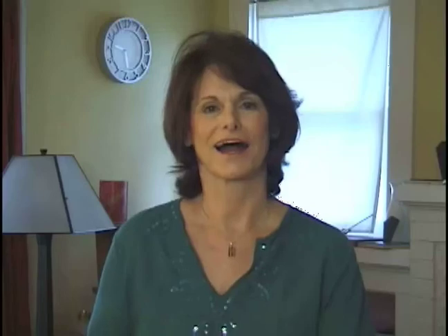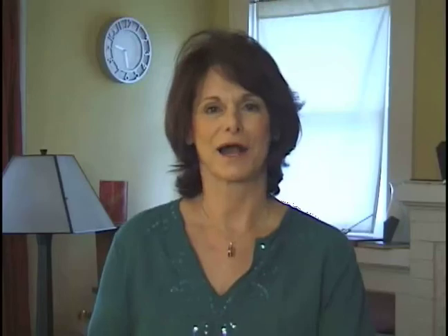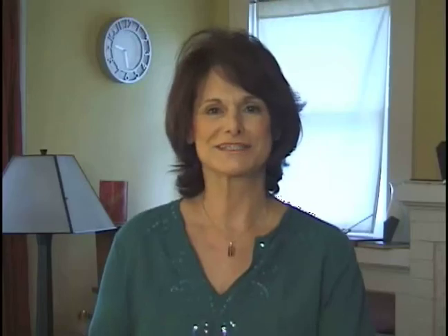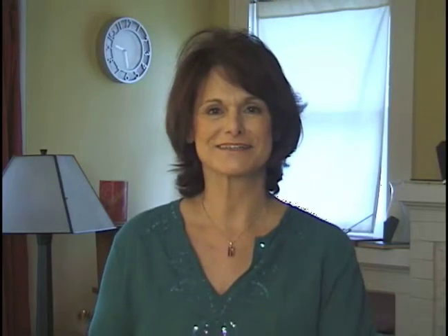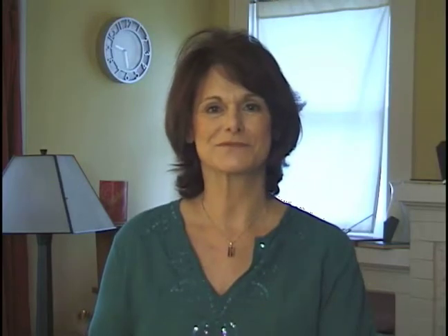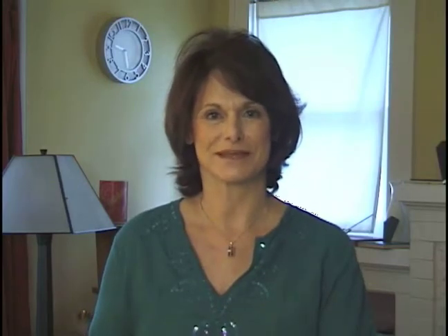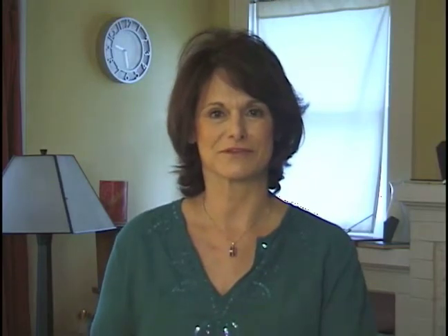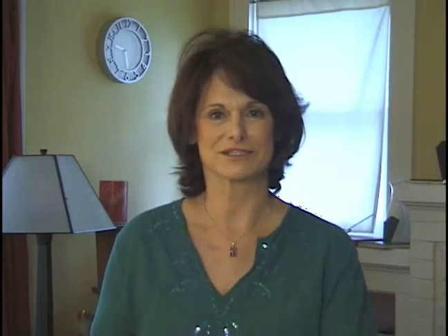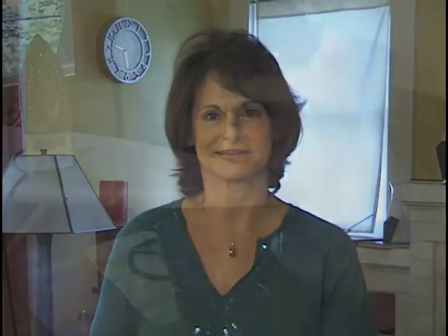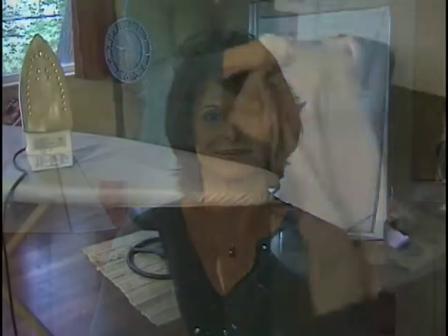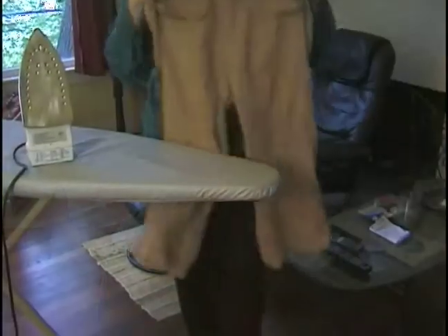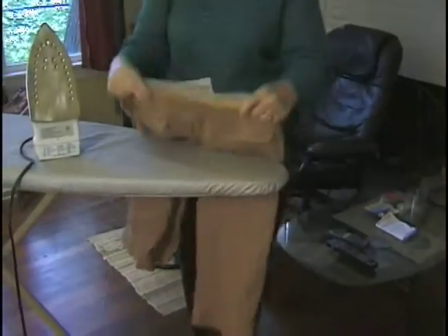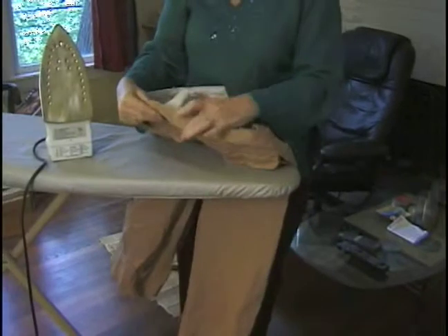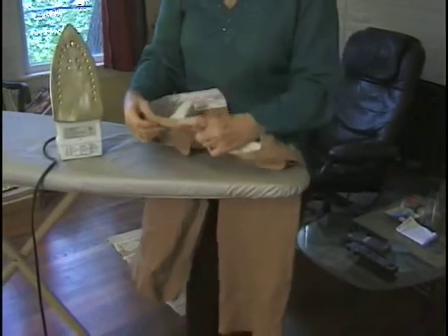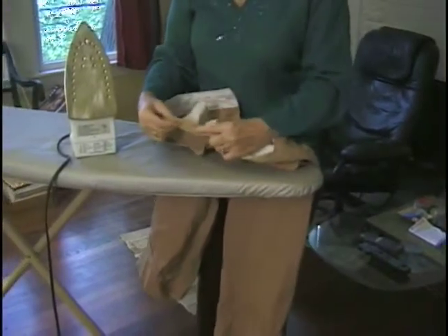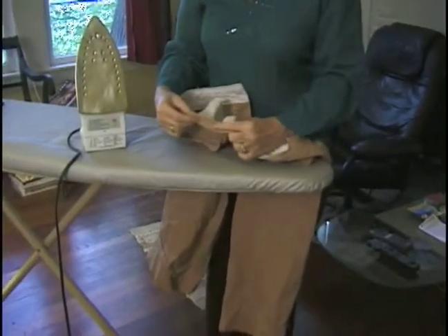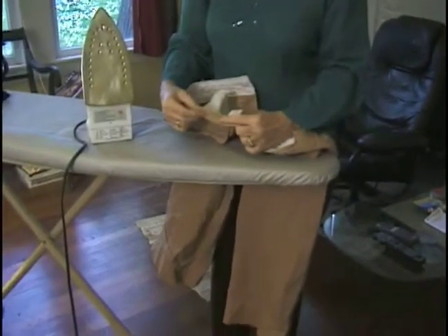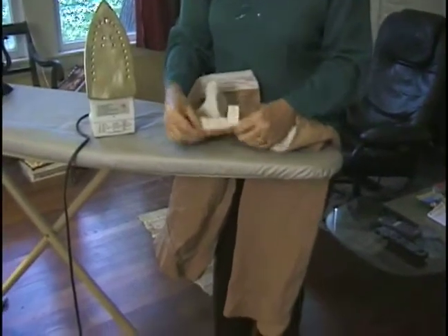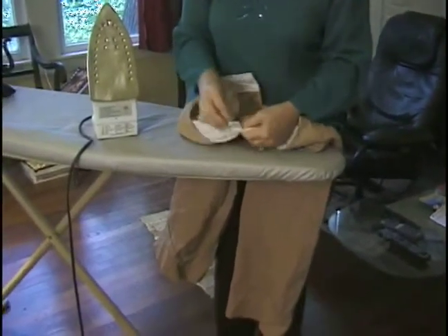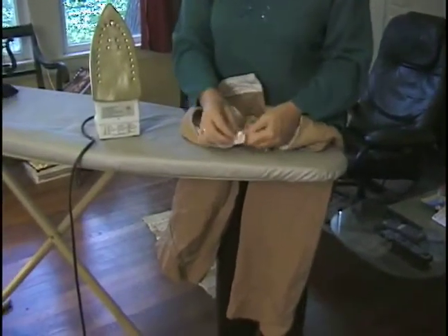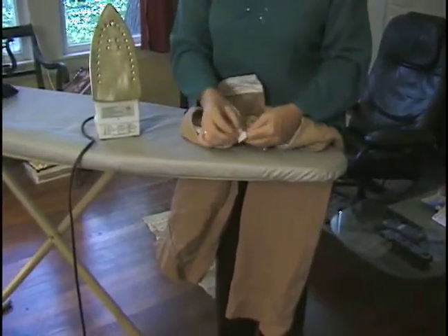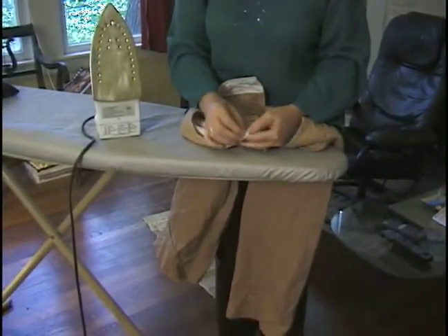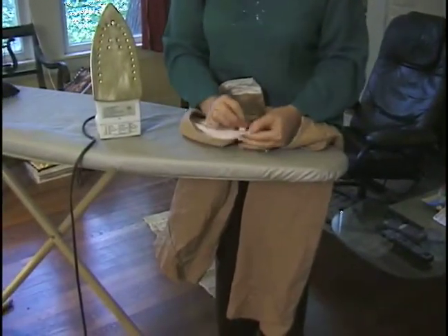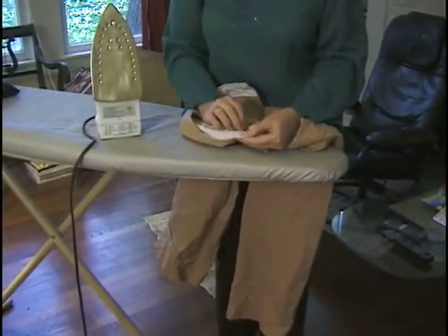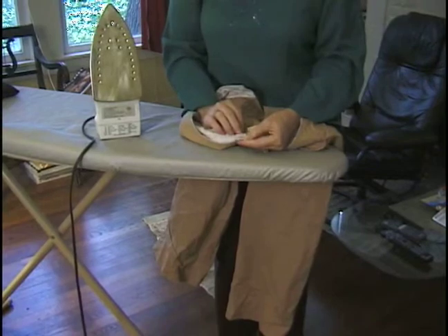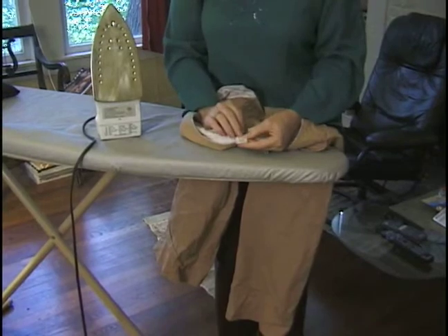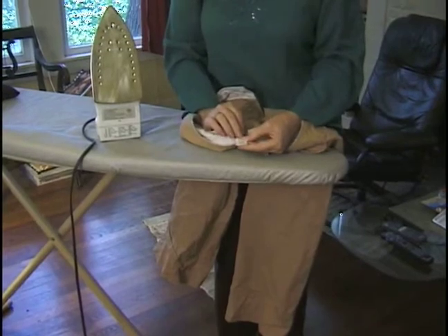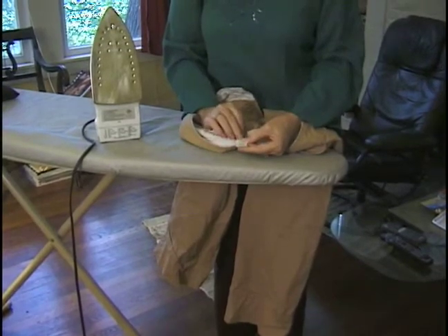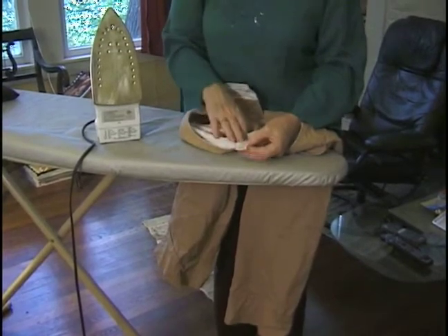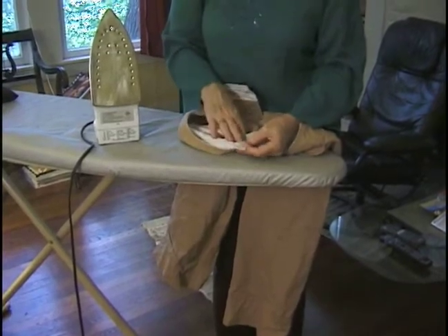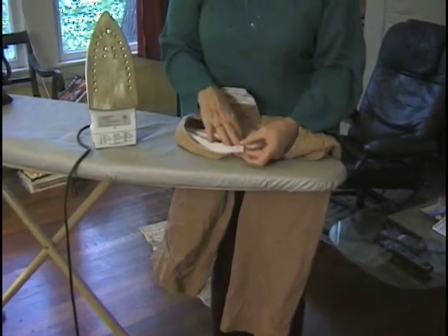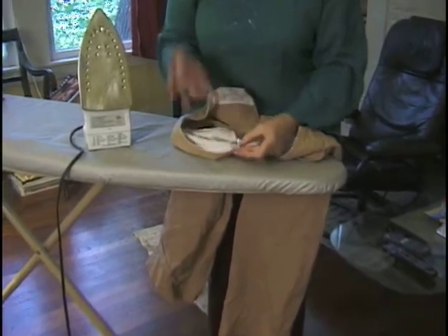Hi, I'm Joyce Danielson with Expert Village. This particular pair is cotton and spandex, and we are going to wash these in cold water because of the spandex.